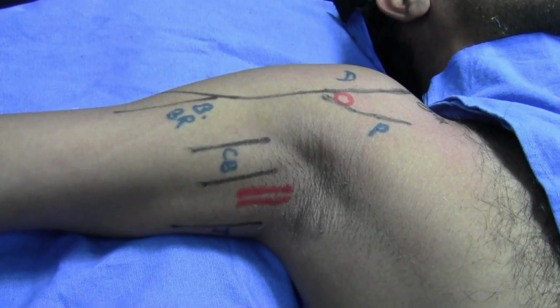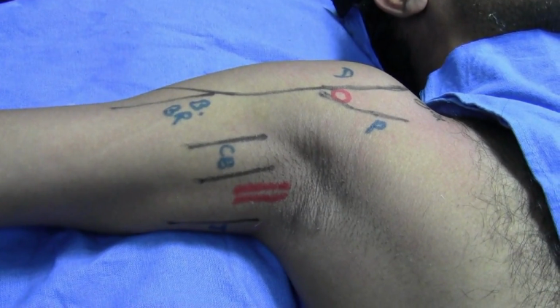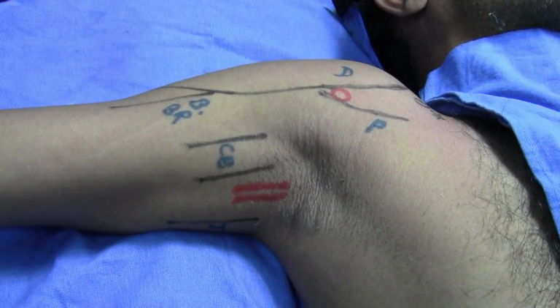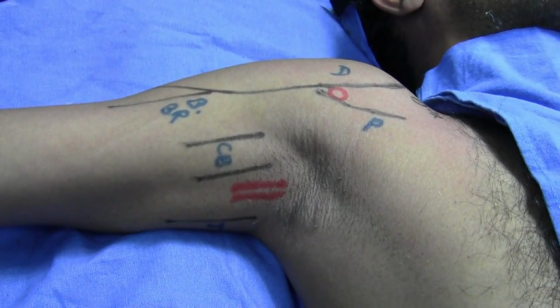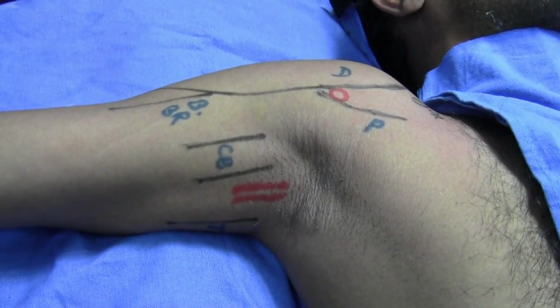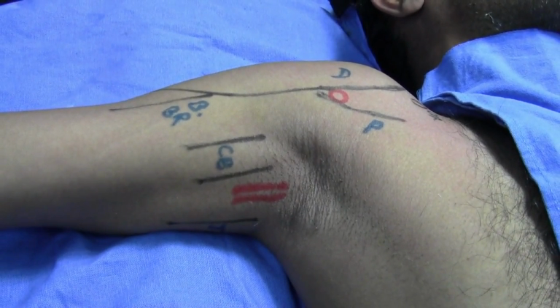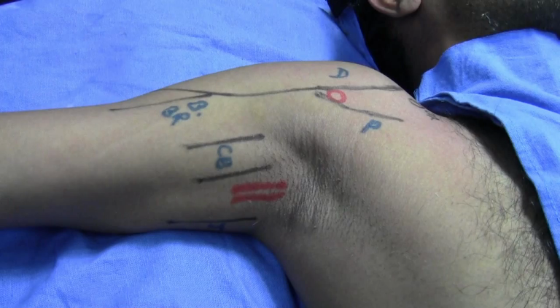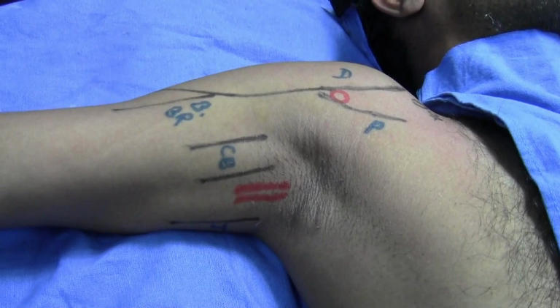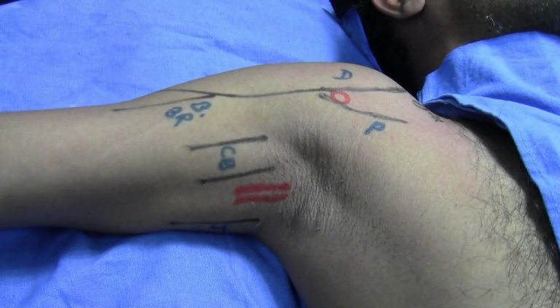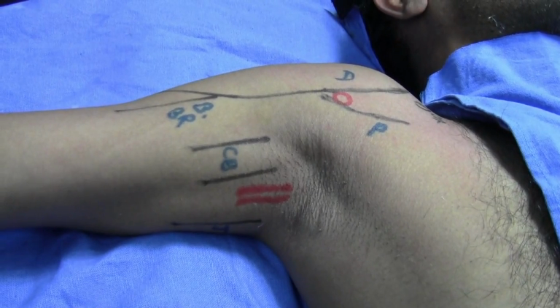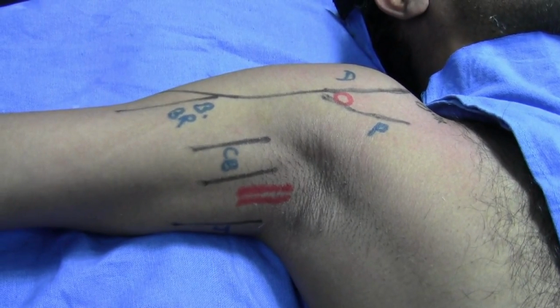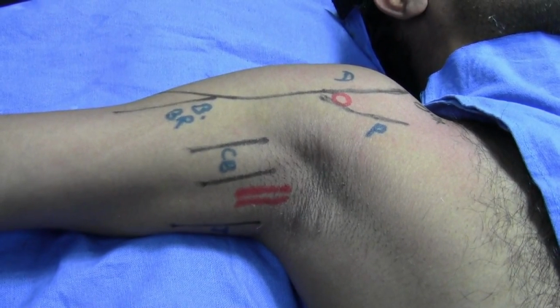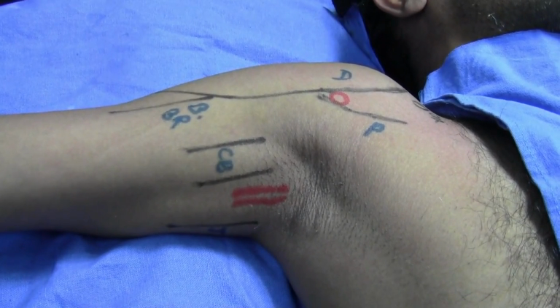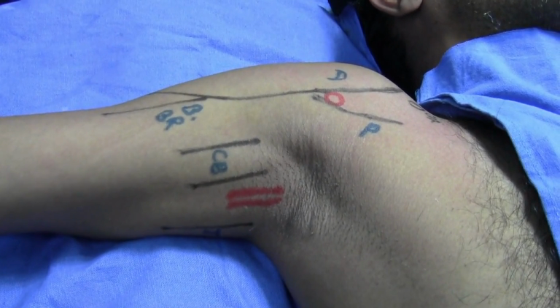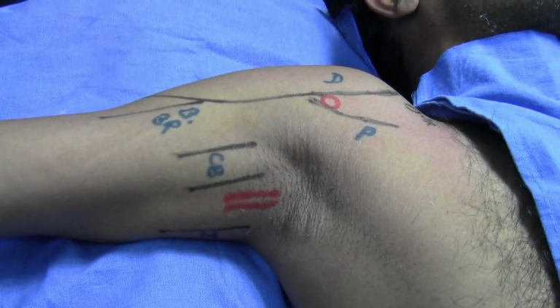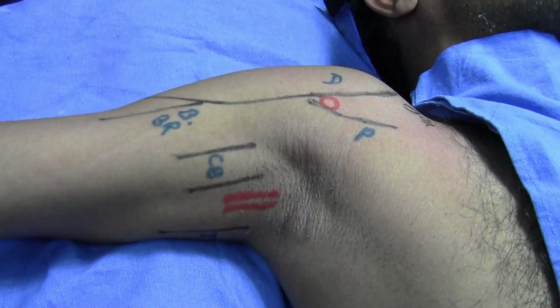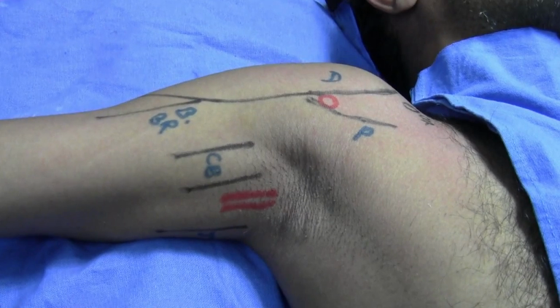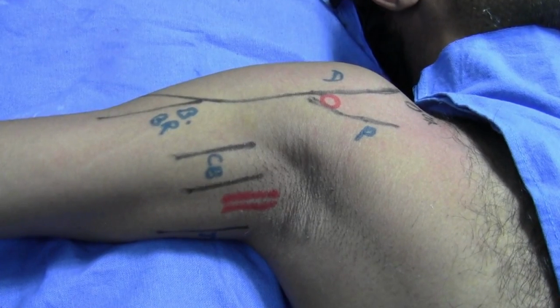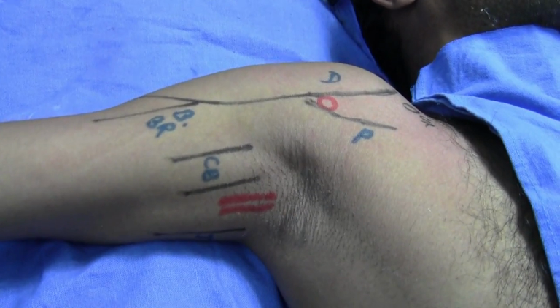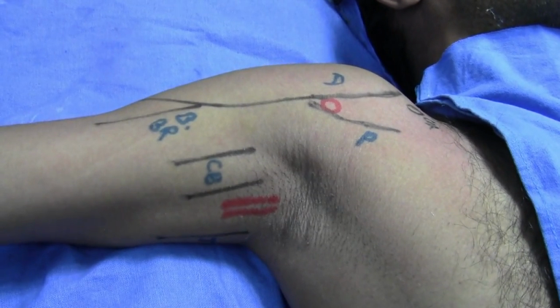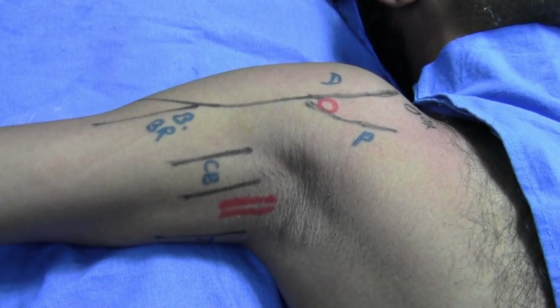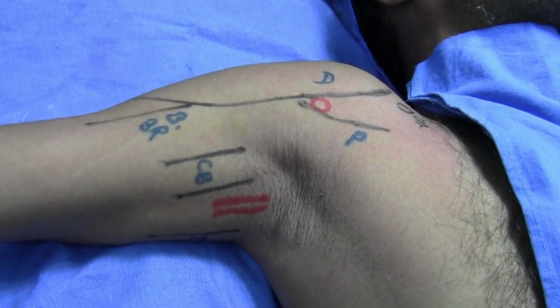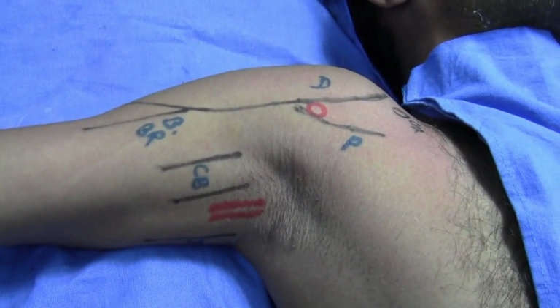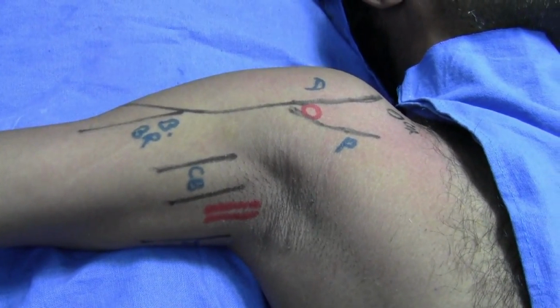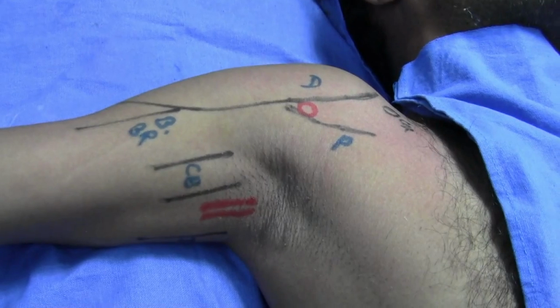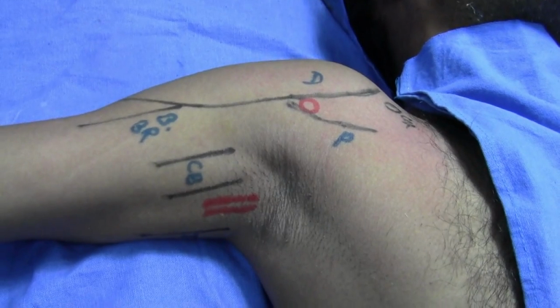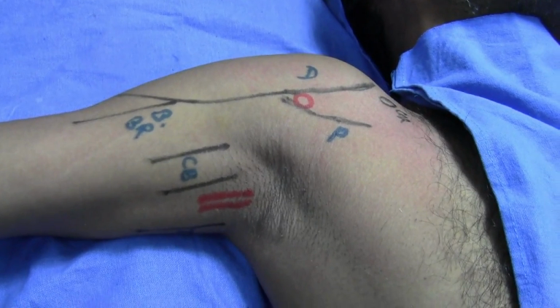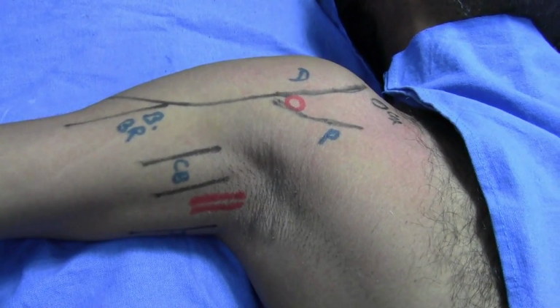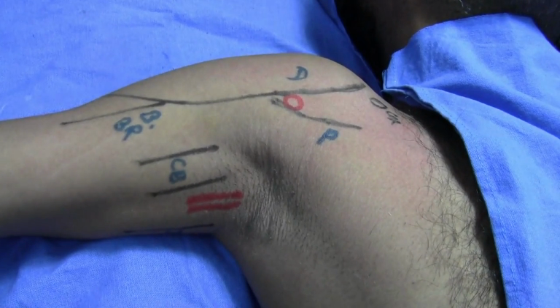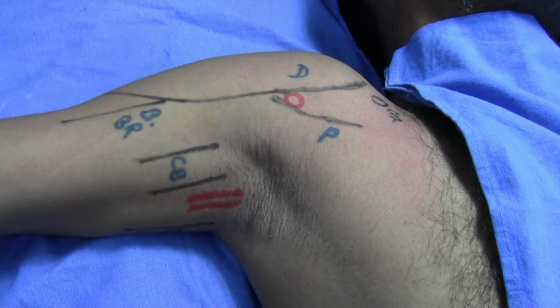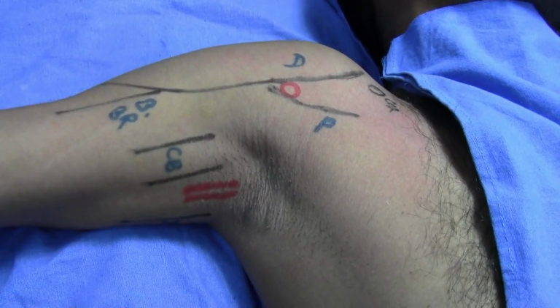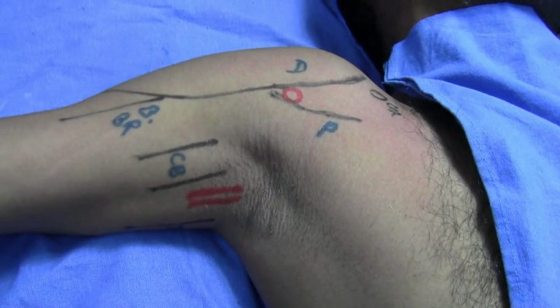This young patient has sustained a crush injury in his right index finger and I am planning to give an axillary block through the direct approach.